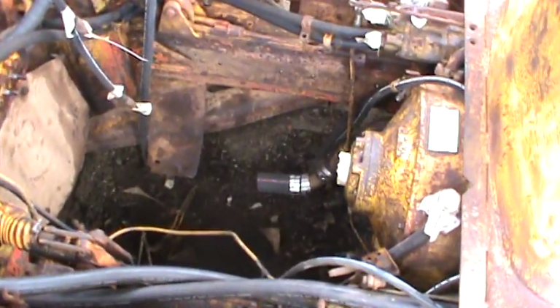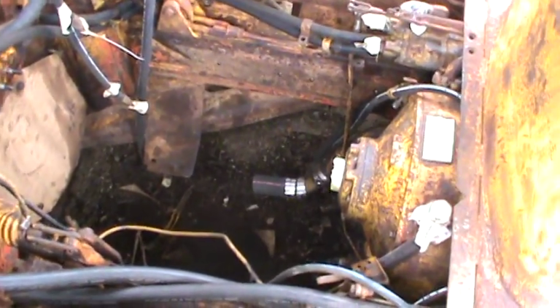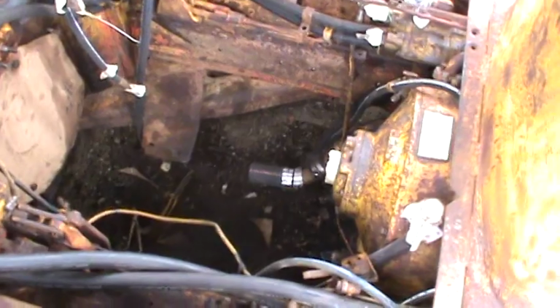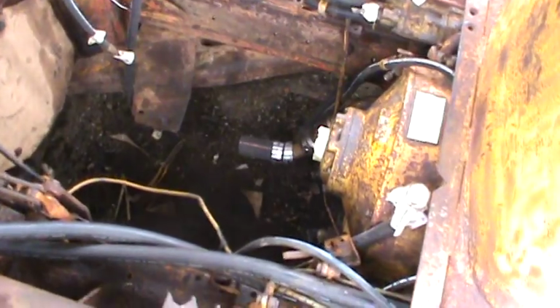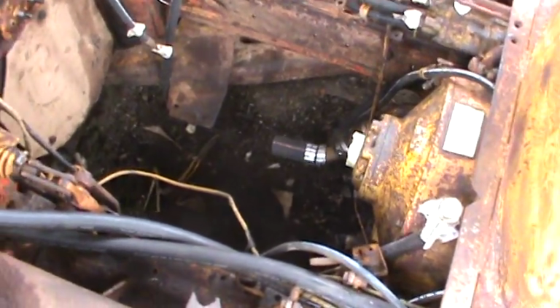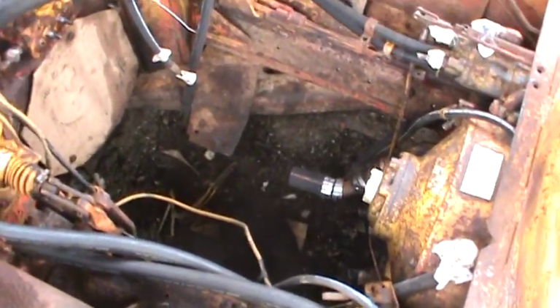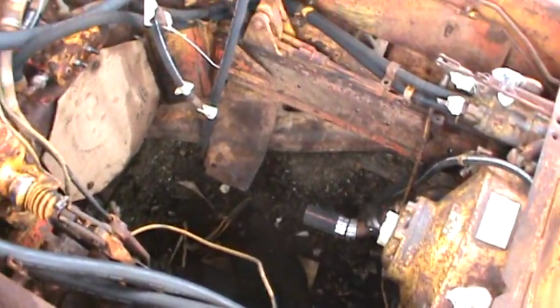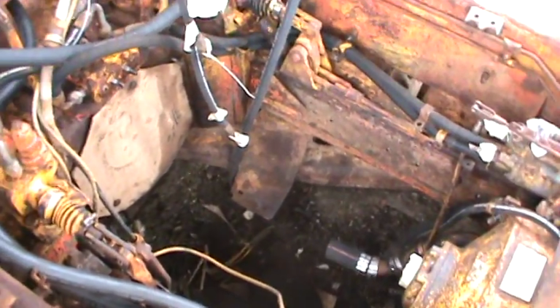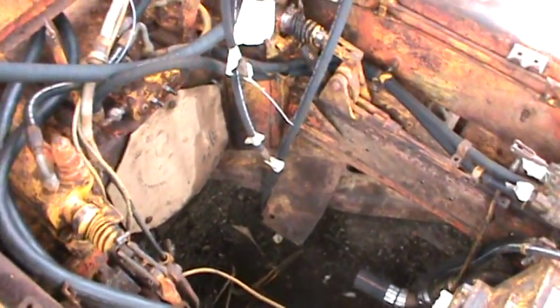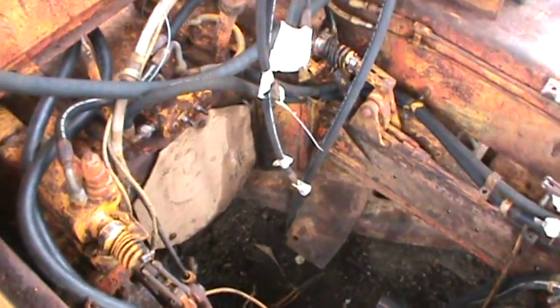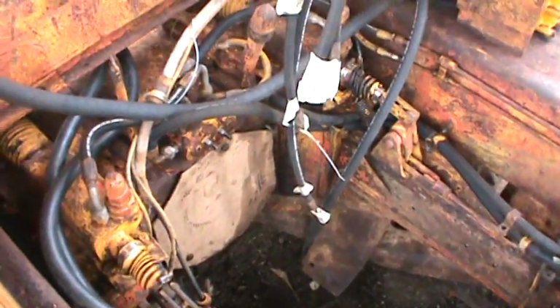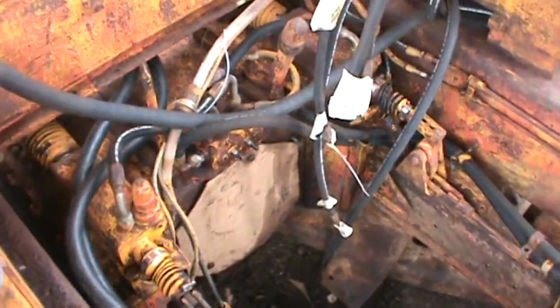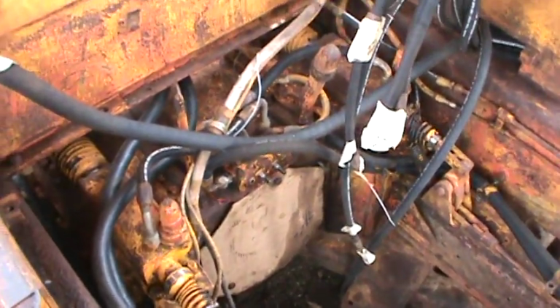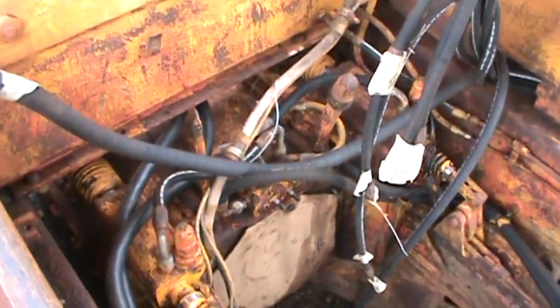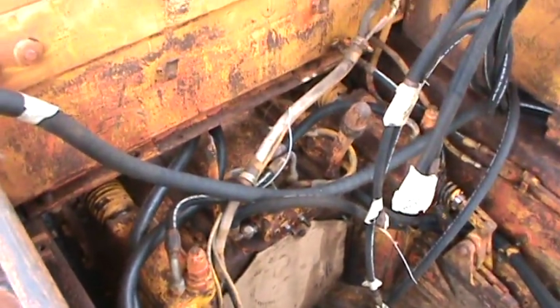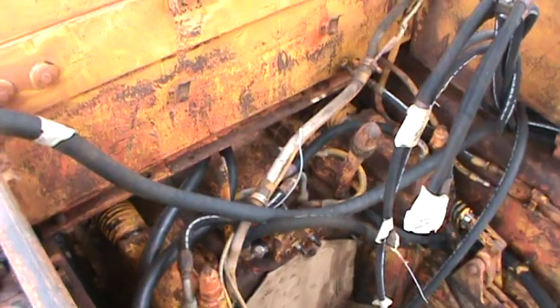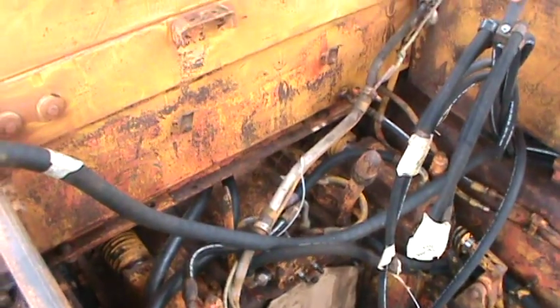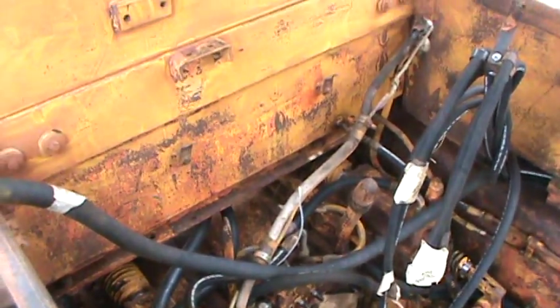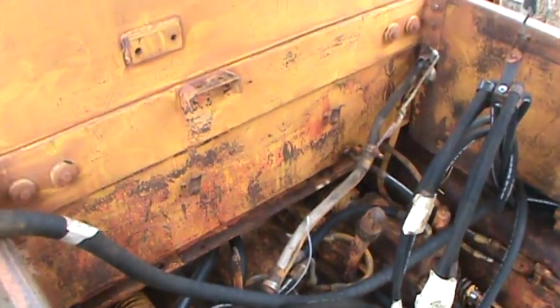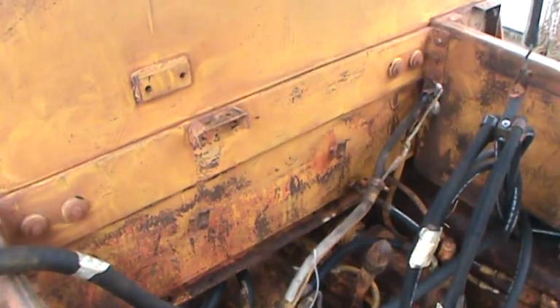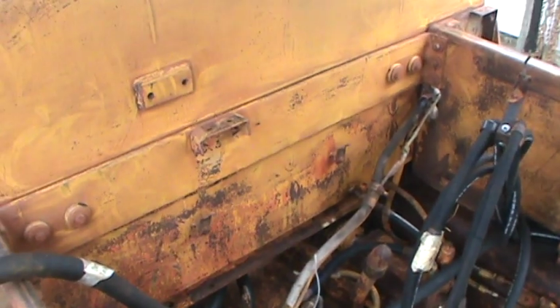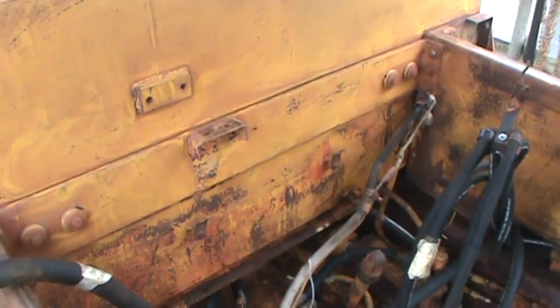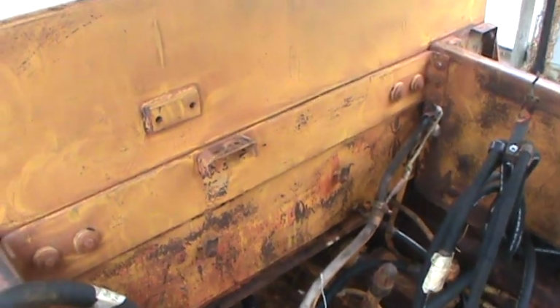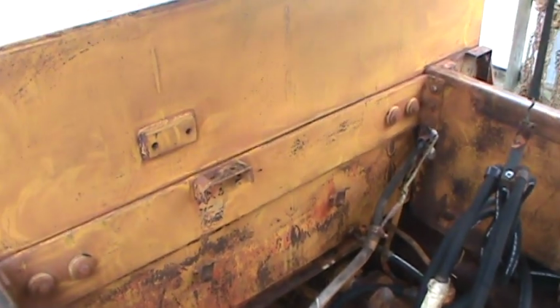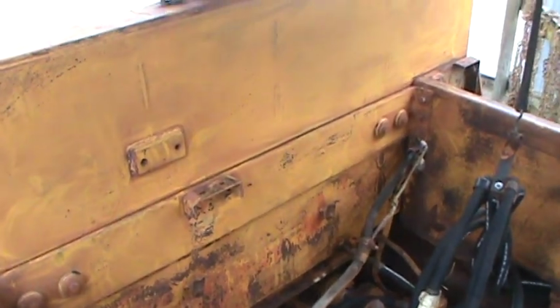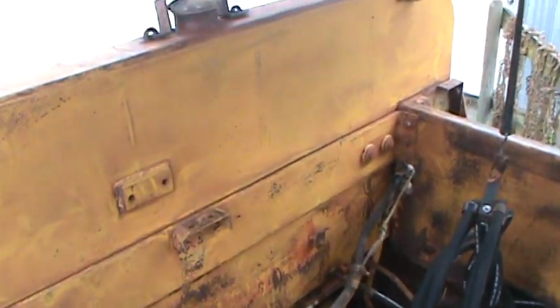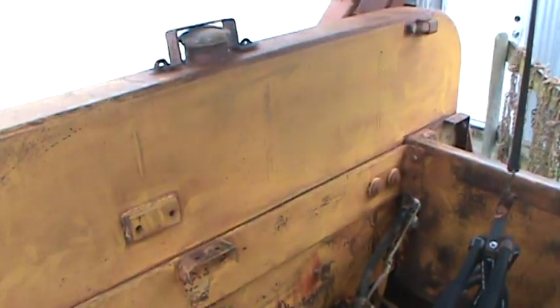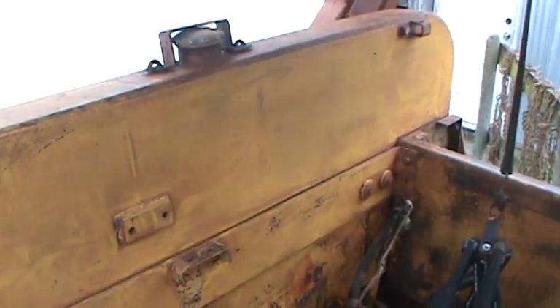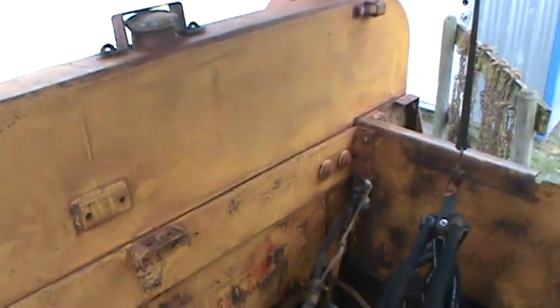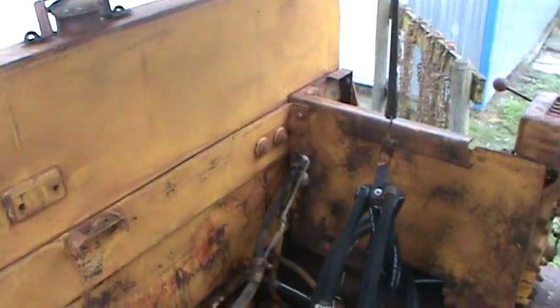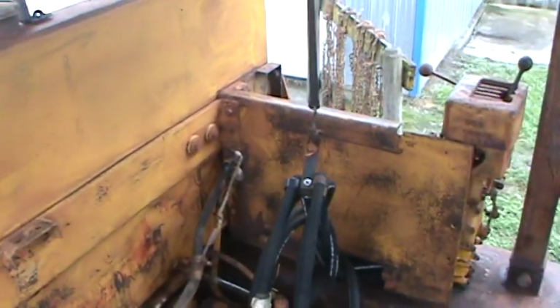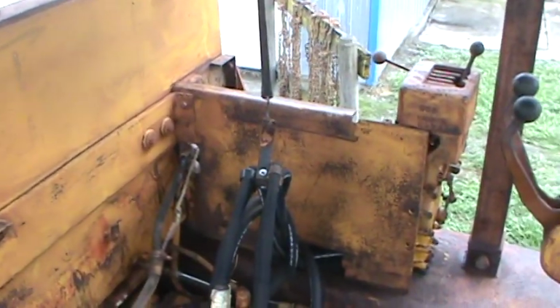It's a big job taking a tranny out of a cat. This one's going to get all fresh paint too — it'll be a pretty nice machine.